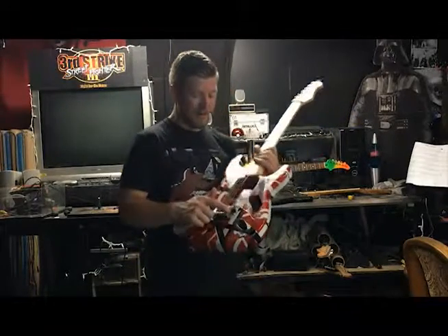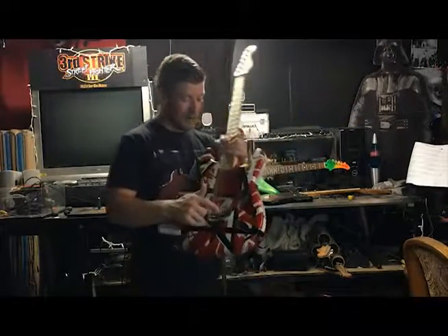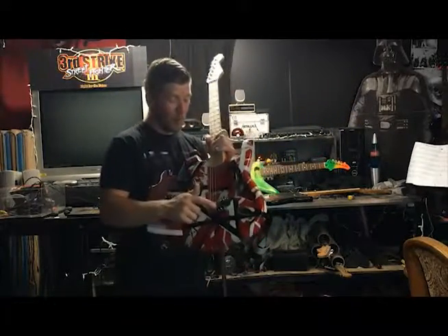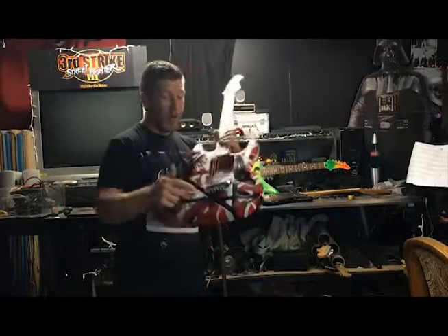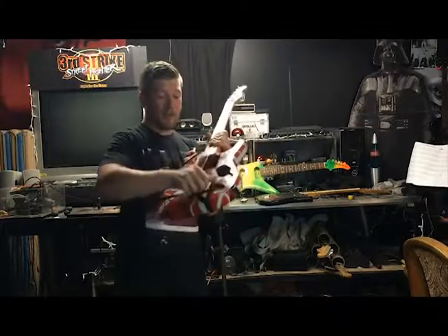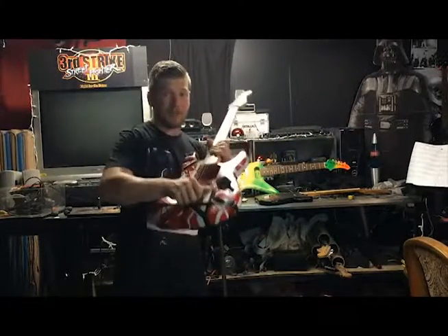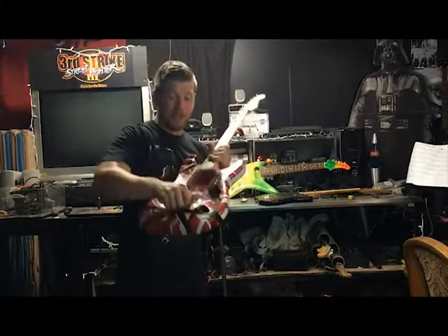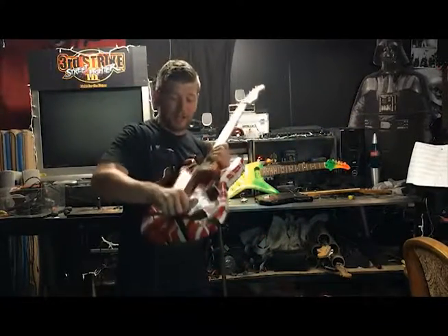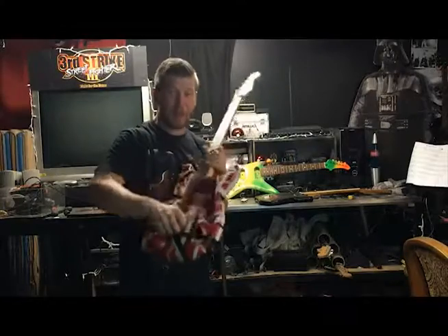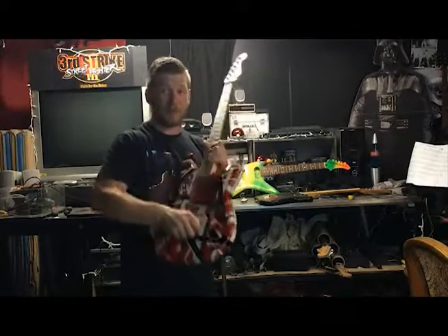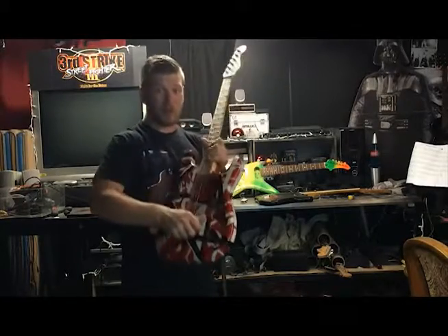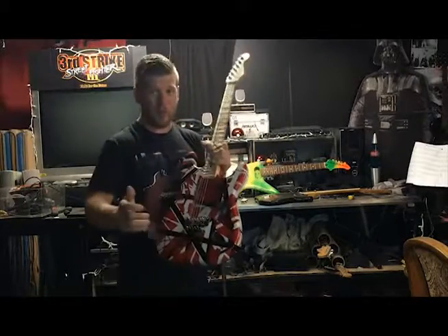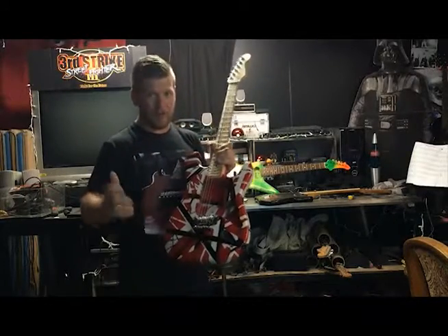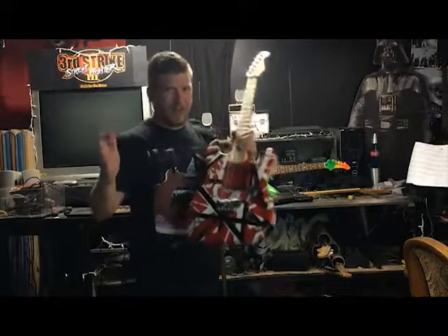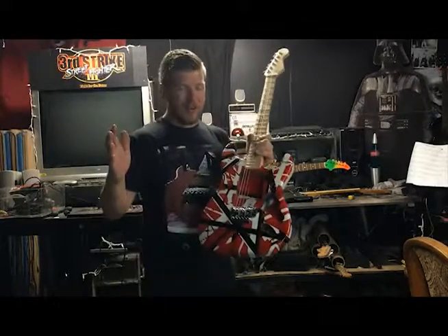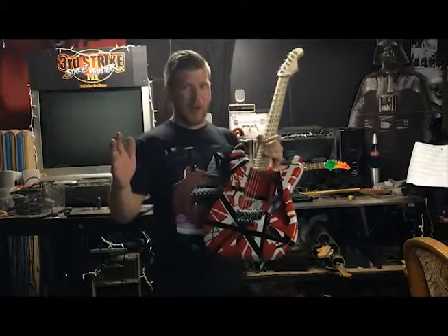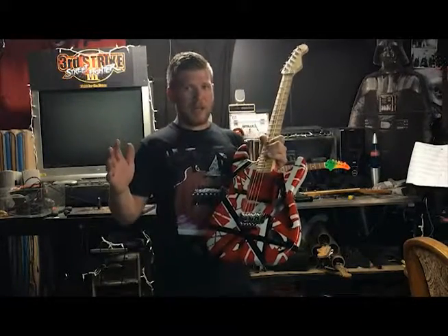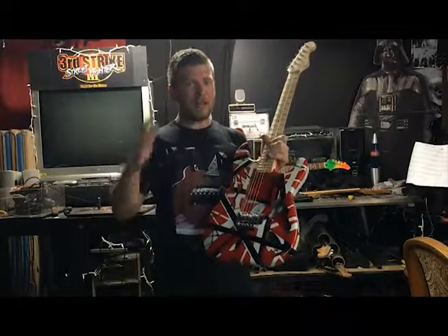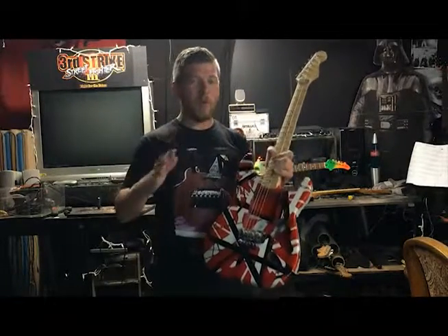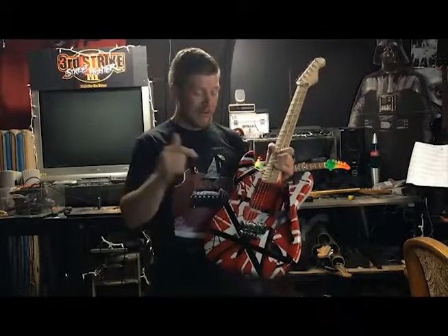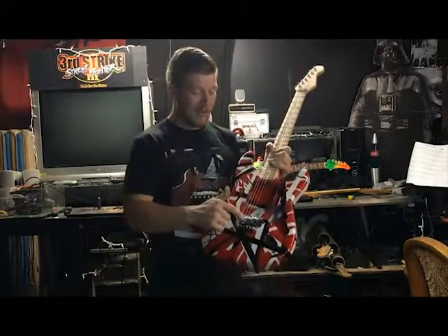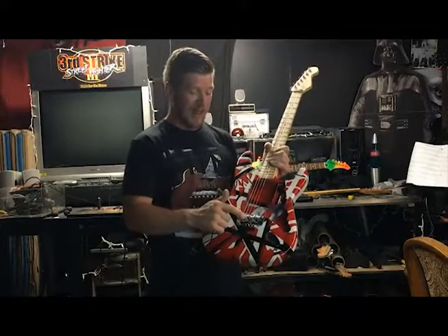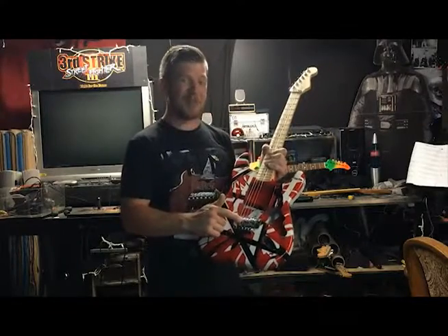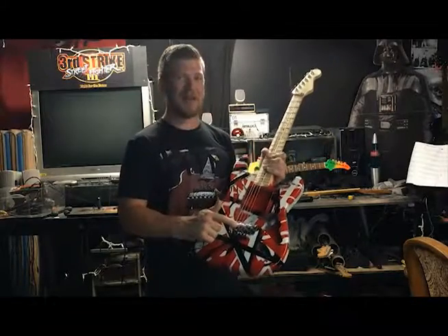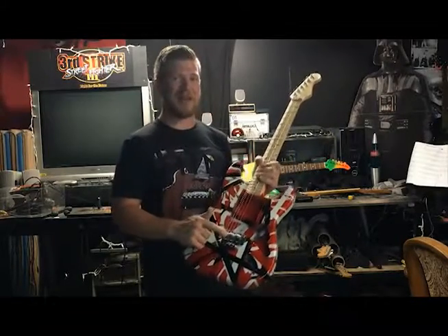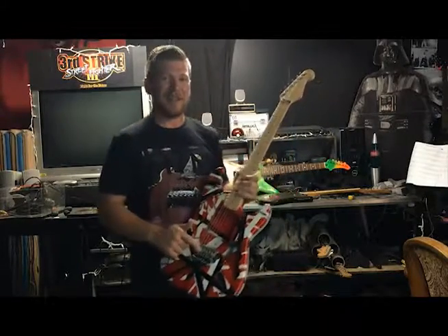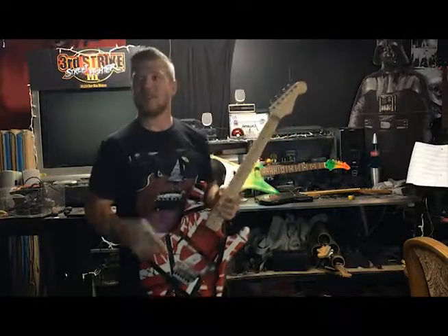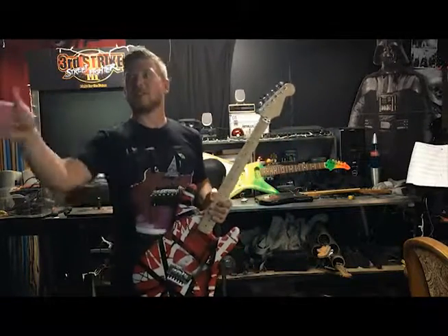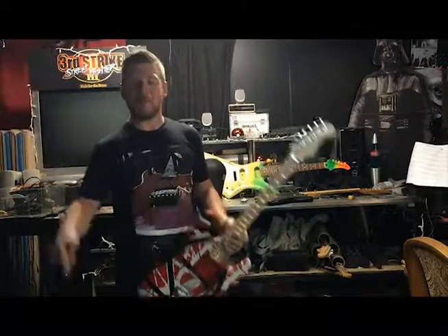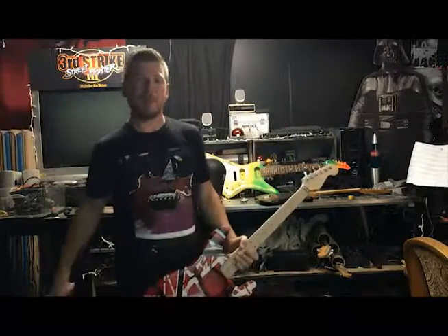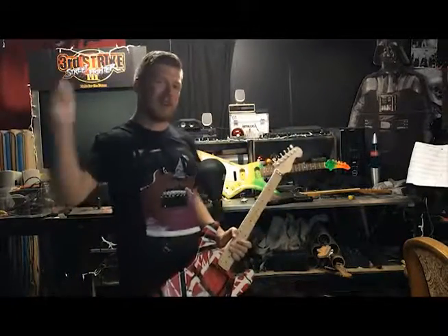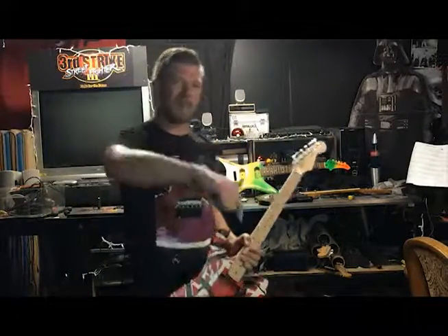It took a bunch of work. I hard-mounted this bridge — it's not a floating Floyd Rose like a normal one. I'll explain why in a minute and show you what I had to do to get this thing to actually do that, but here's a little jamming clip and then I'll talk about the guitar.